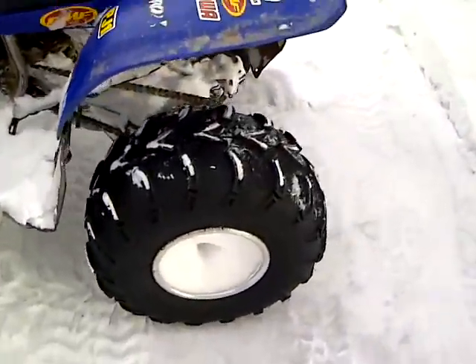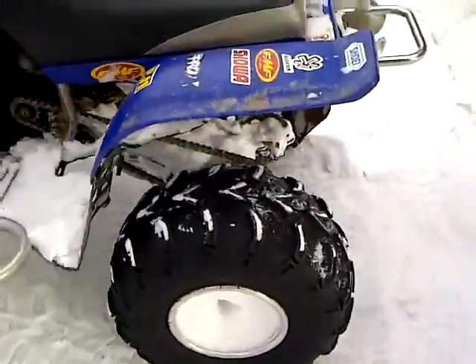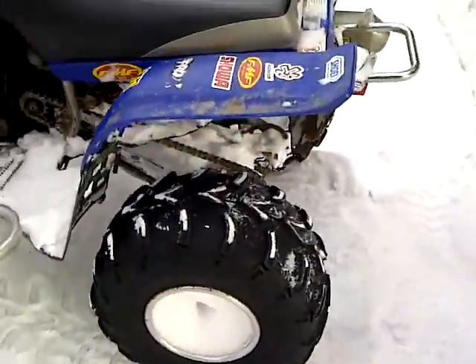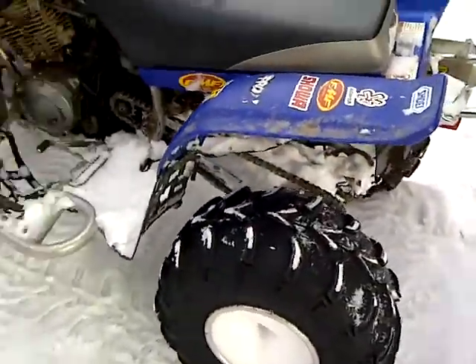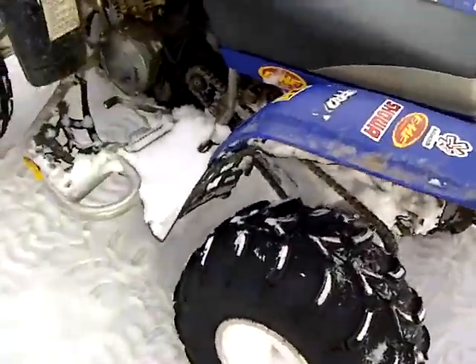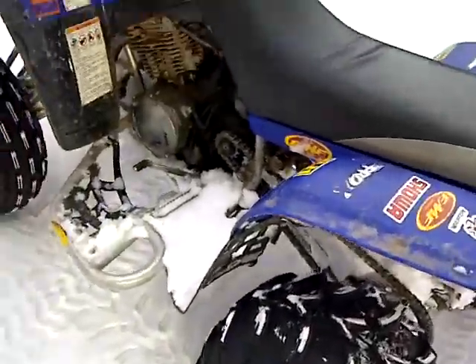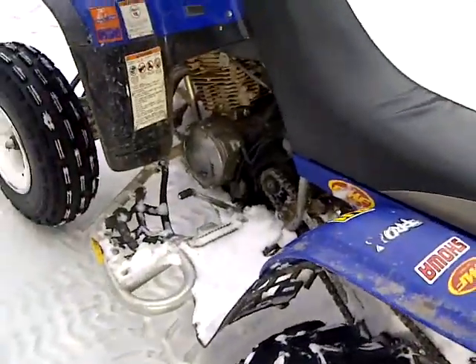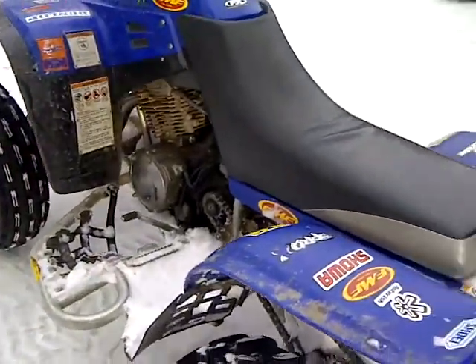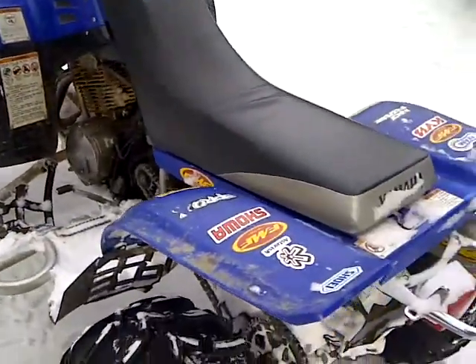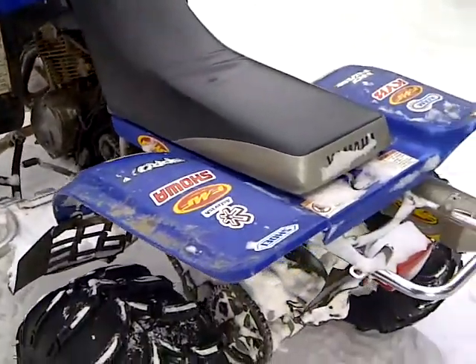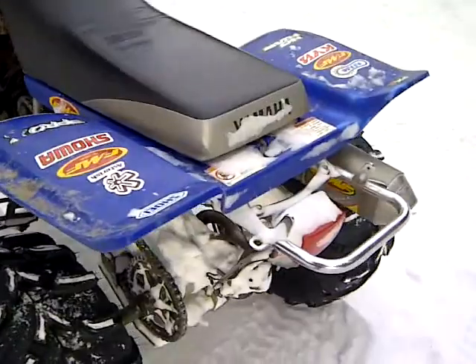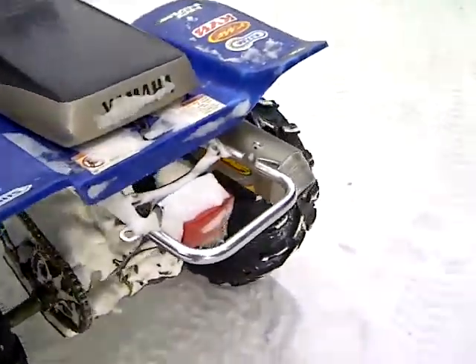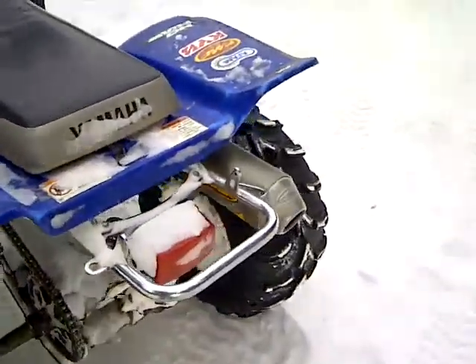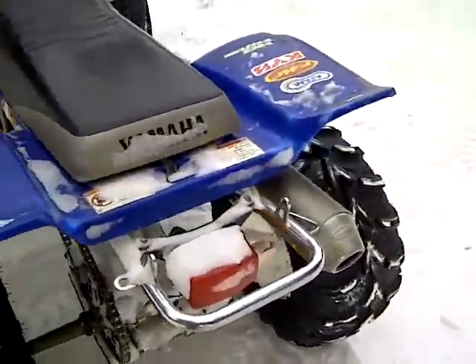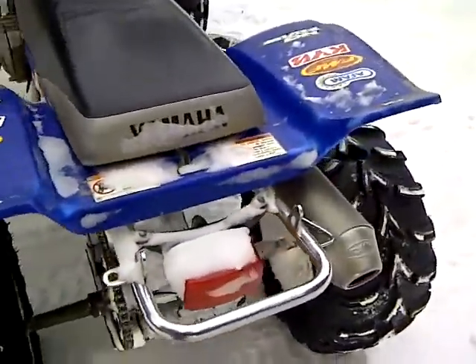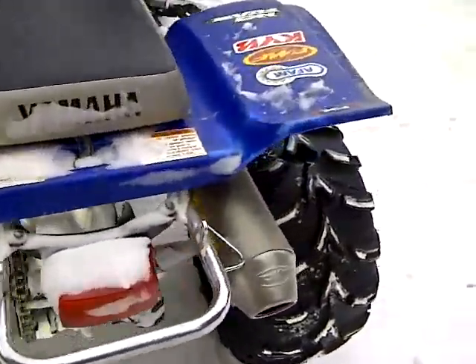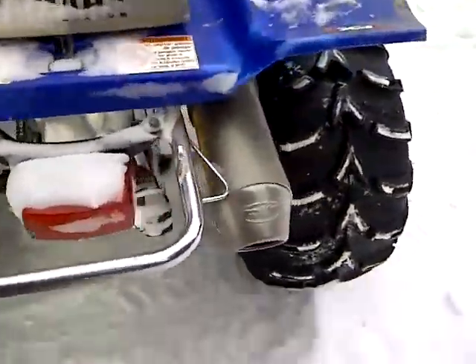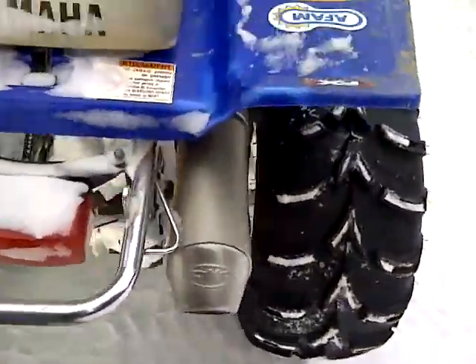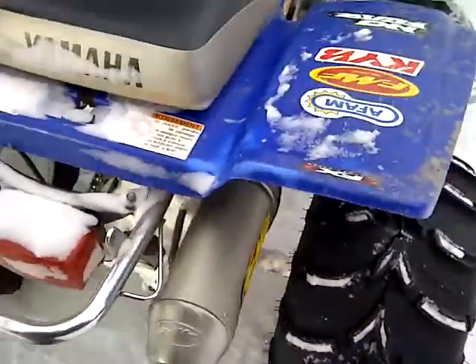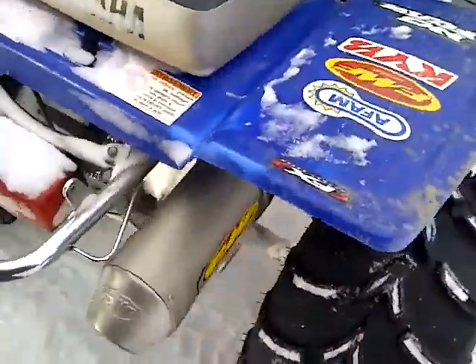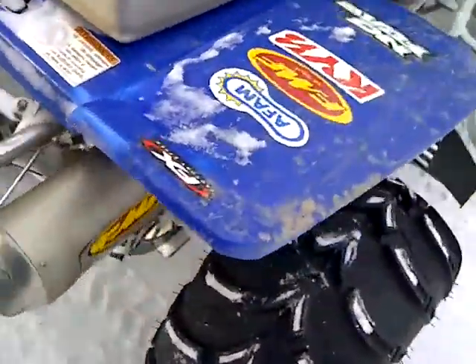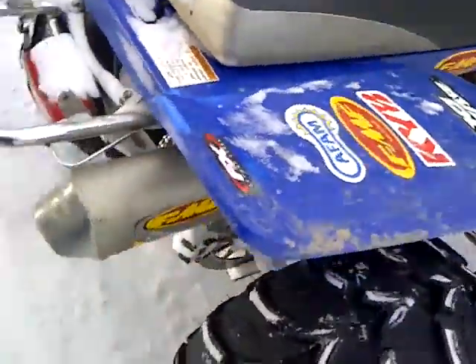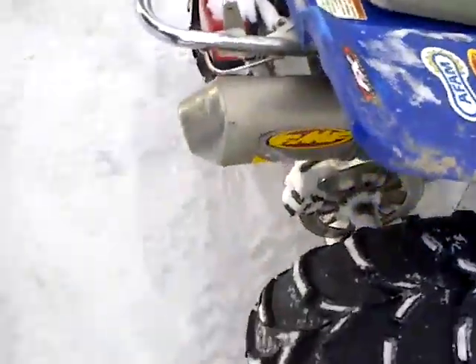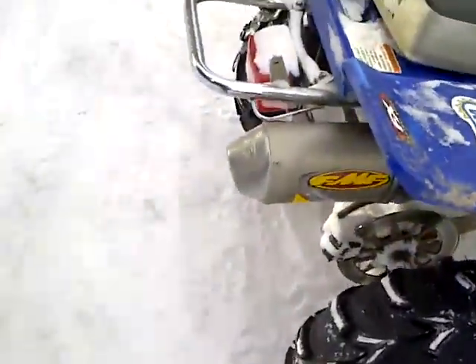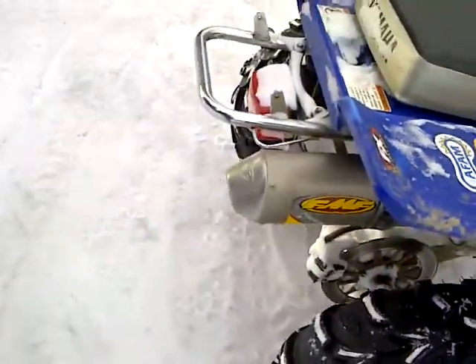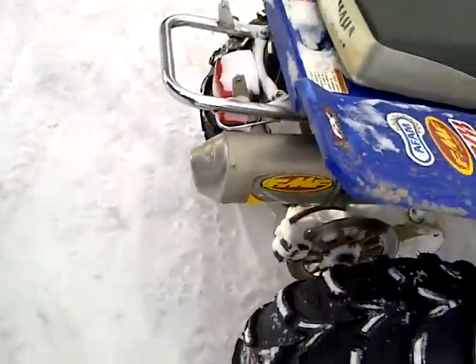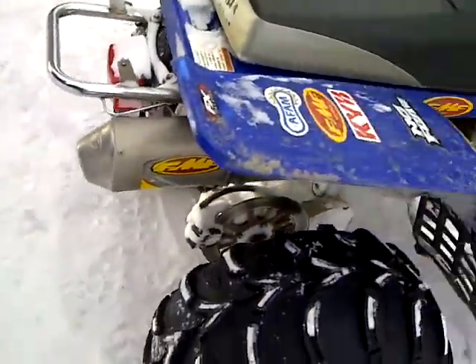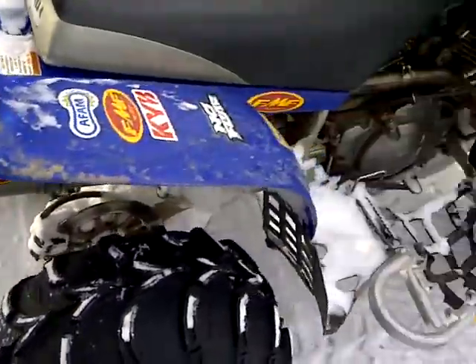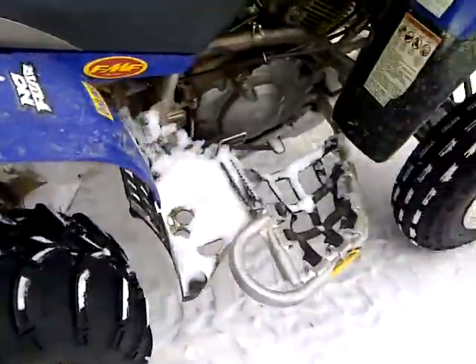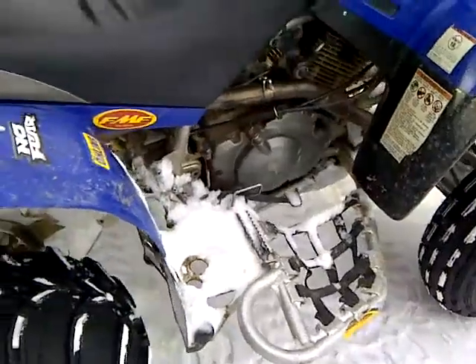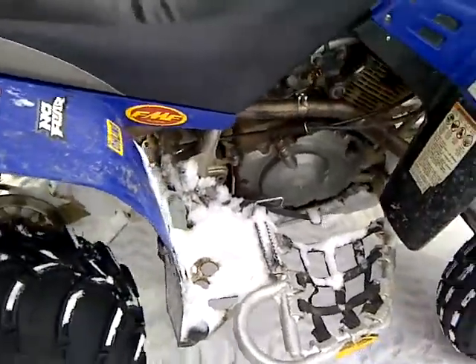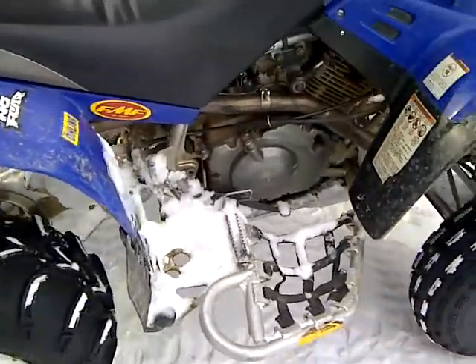Got mud lights on the back and Kenda Front Max on the front. Got a full FMF system — FMF Power Core 4 and the Mega Bomb header.